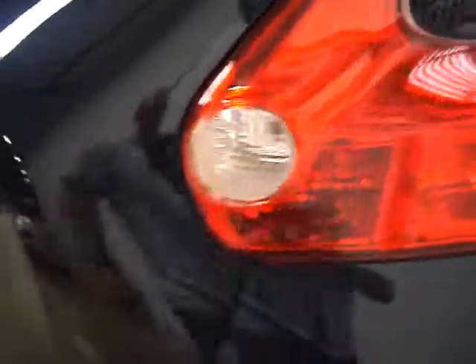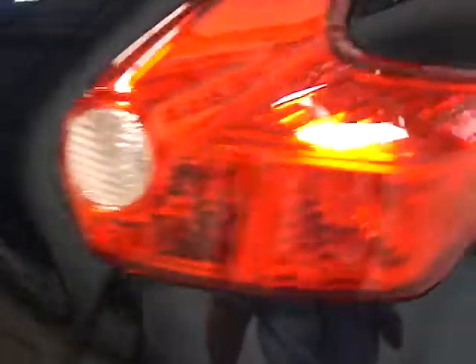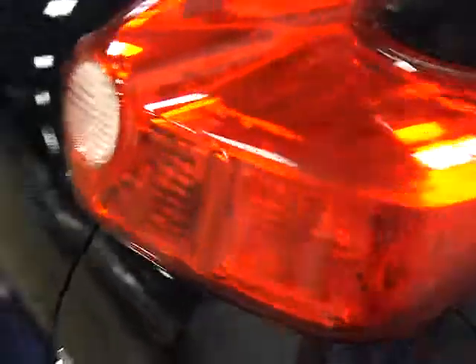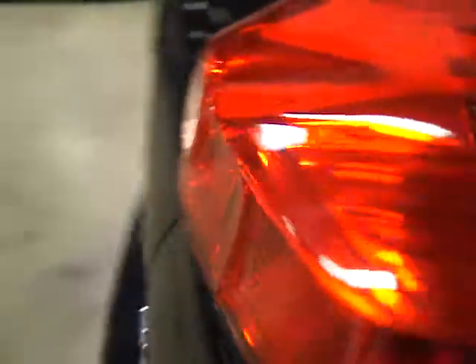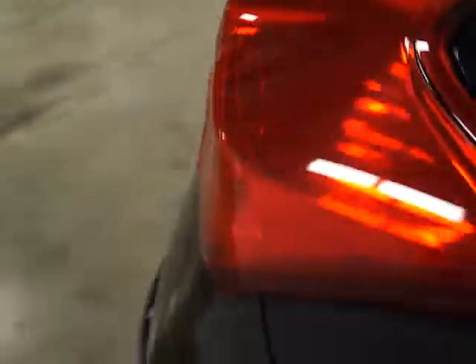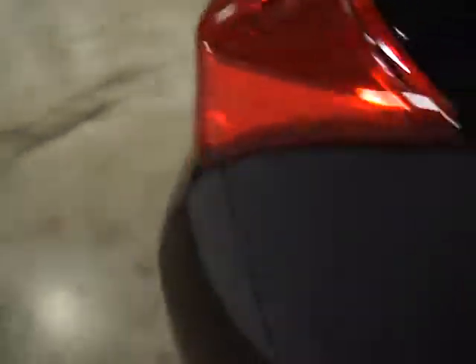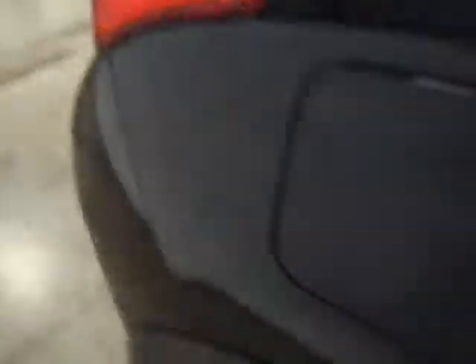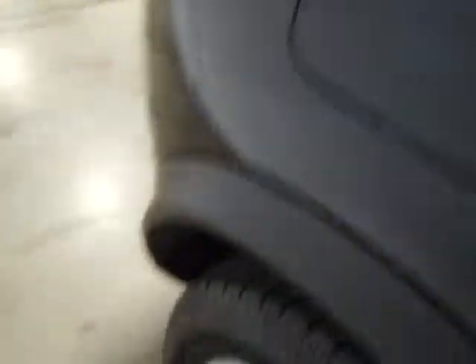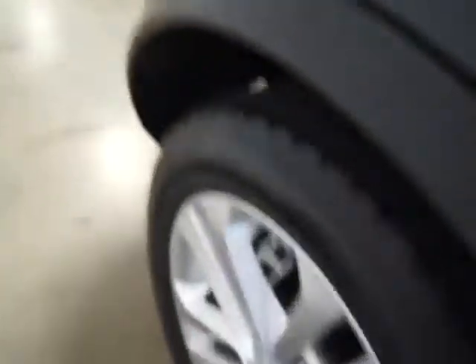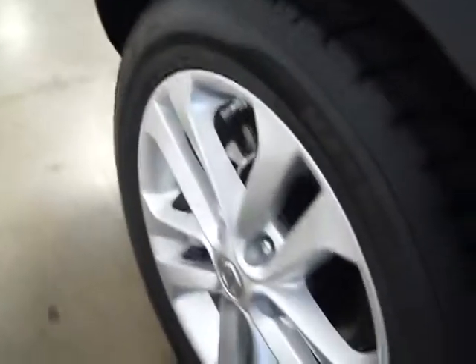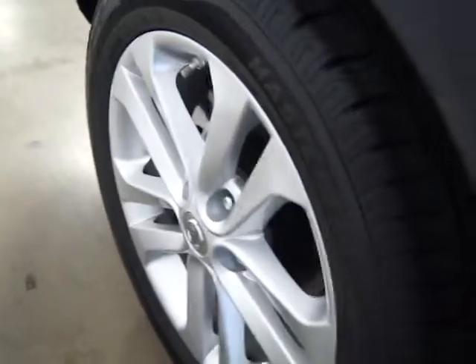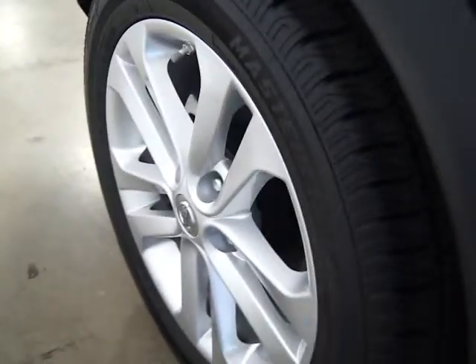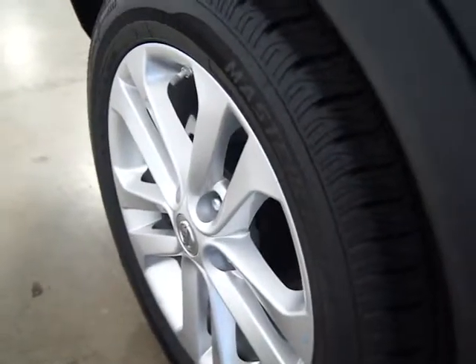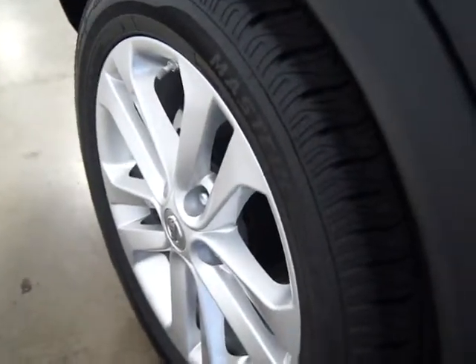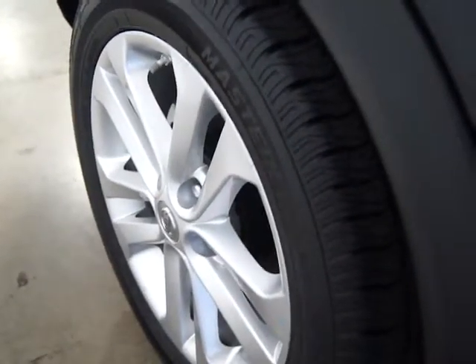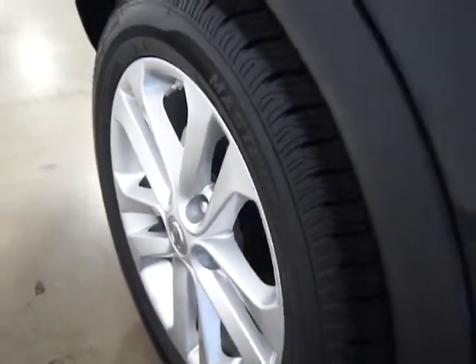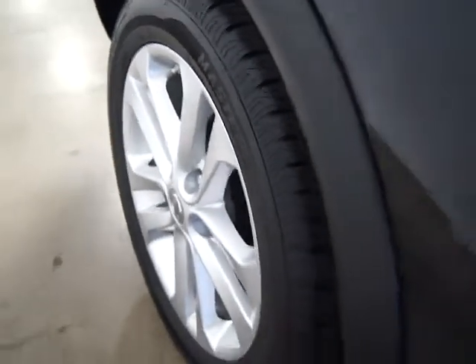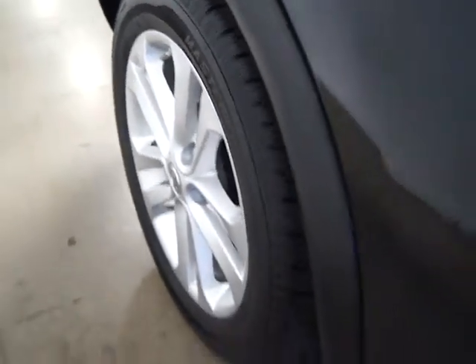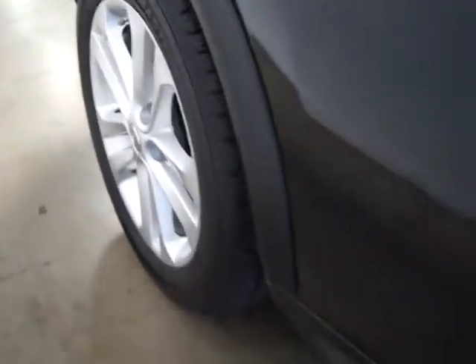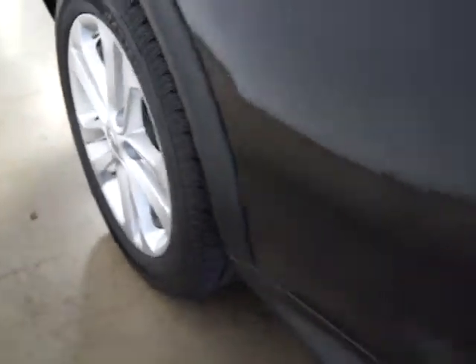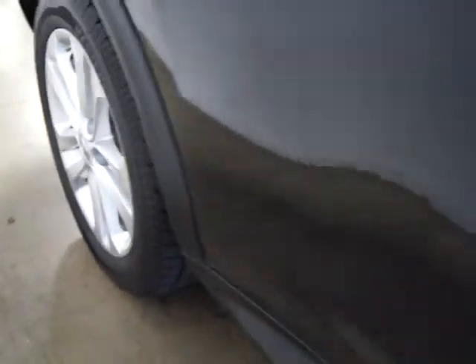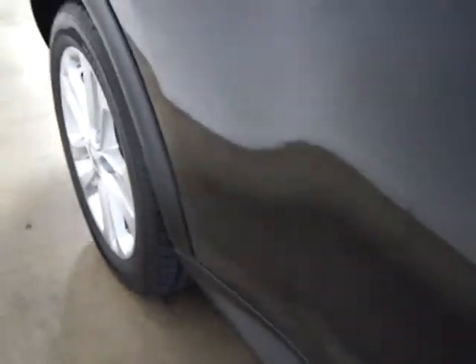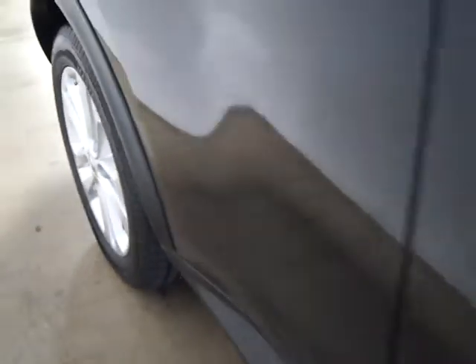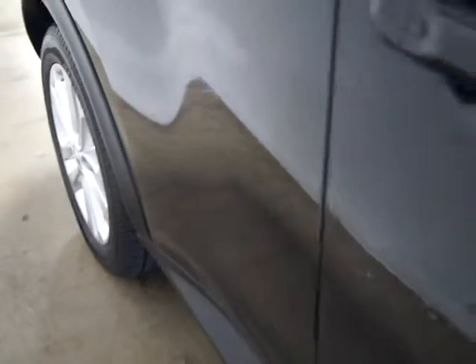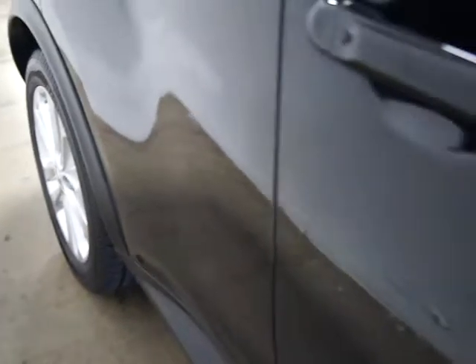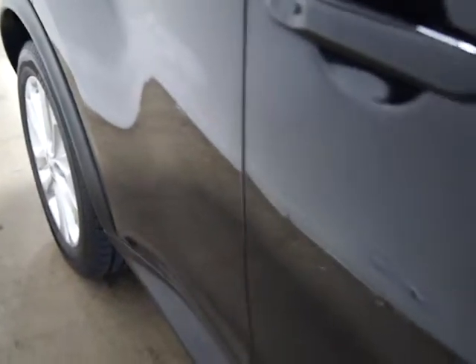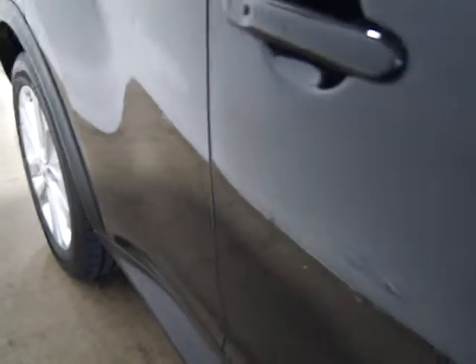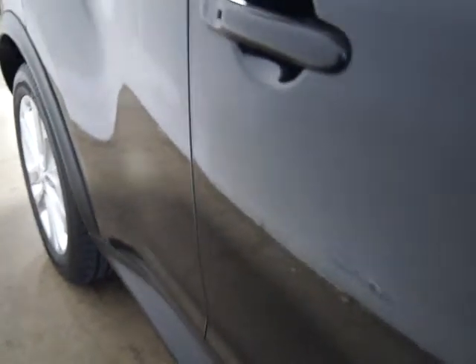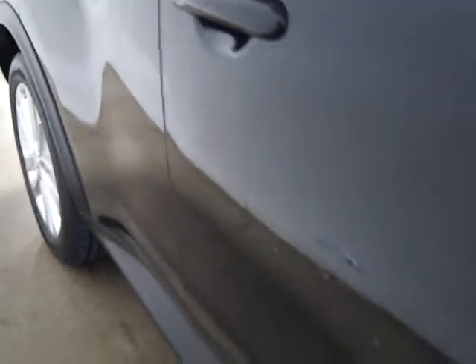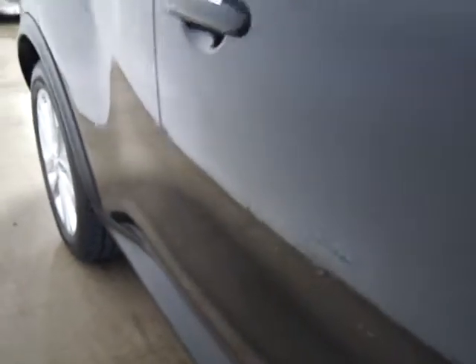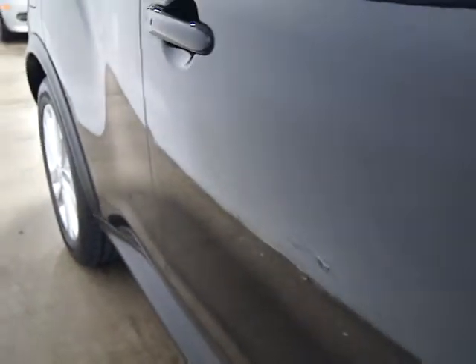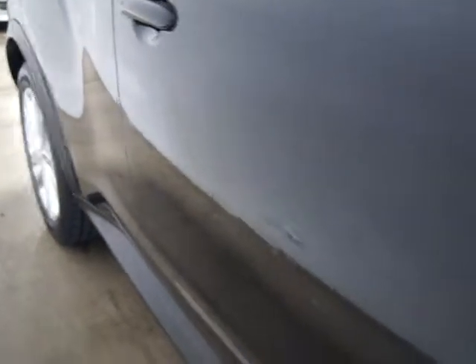It's been very well taken care of. I don't believe there's any curb rash on the wheels. Those tires are new. And you can see the paint and the body are all in excellent condition.